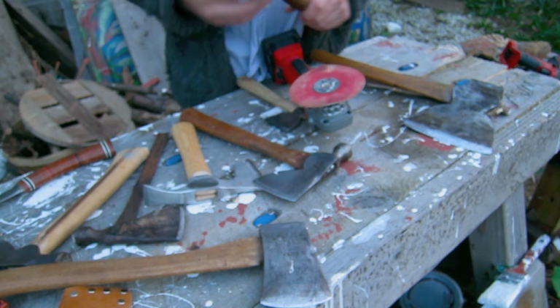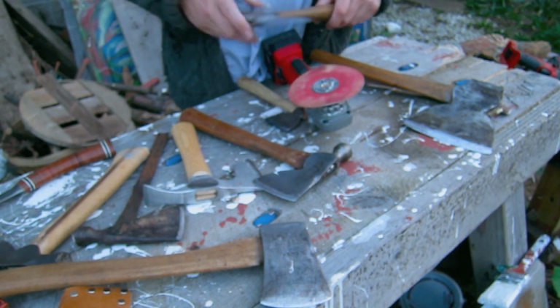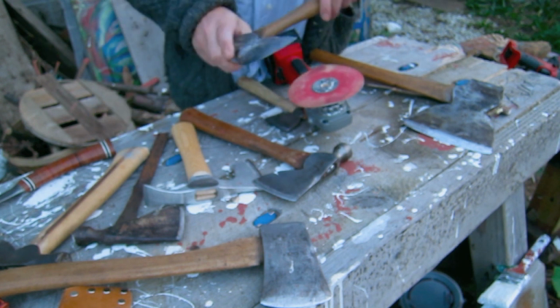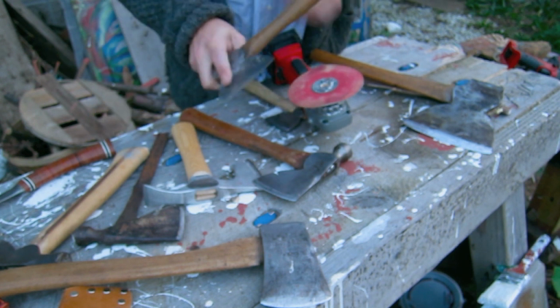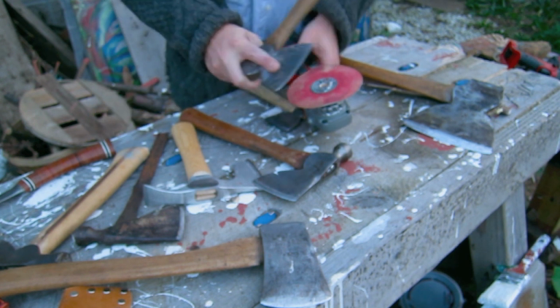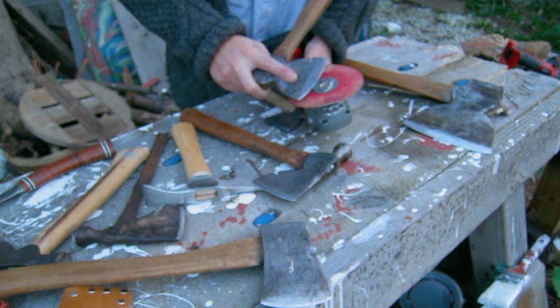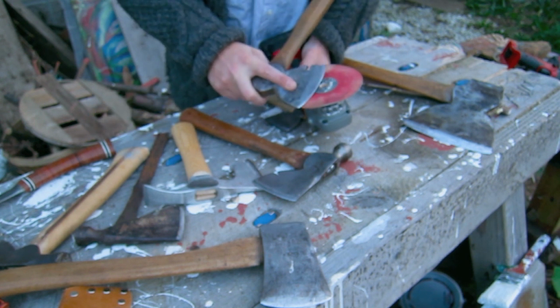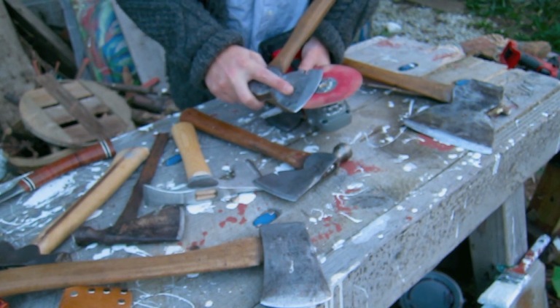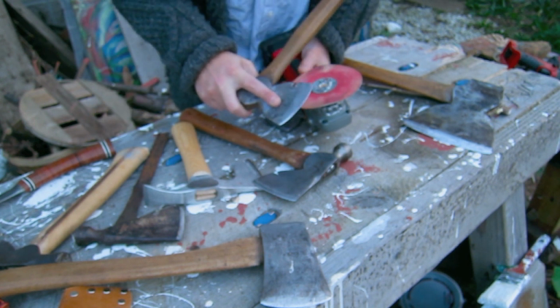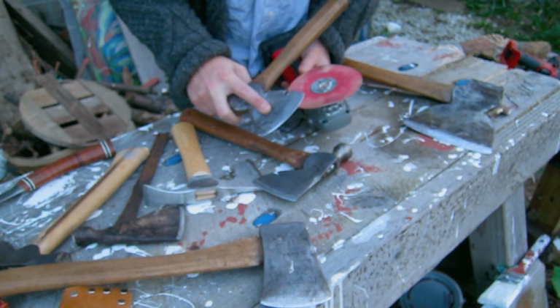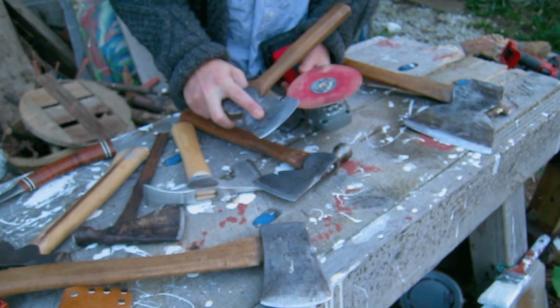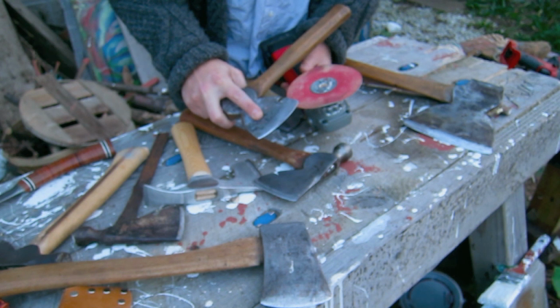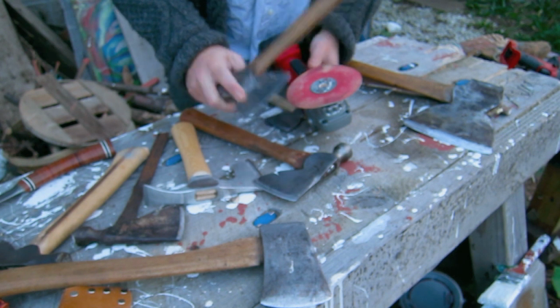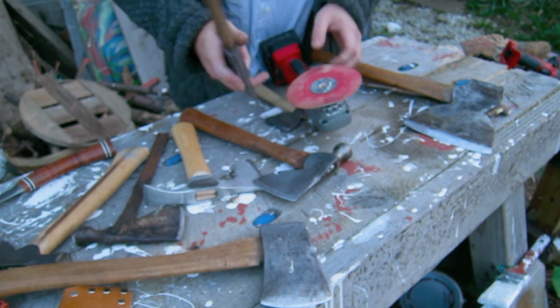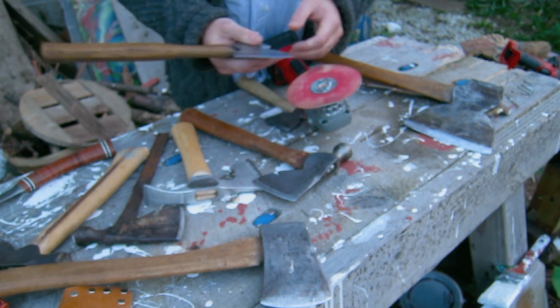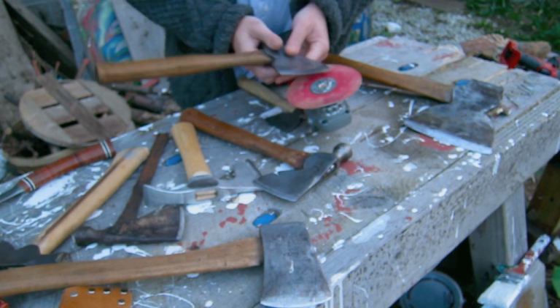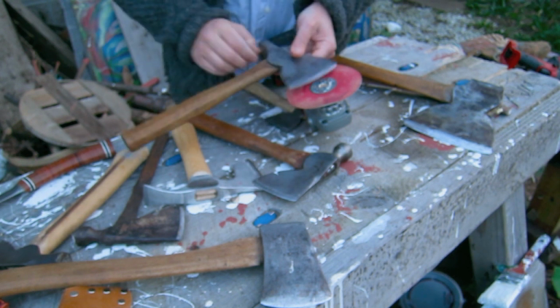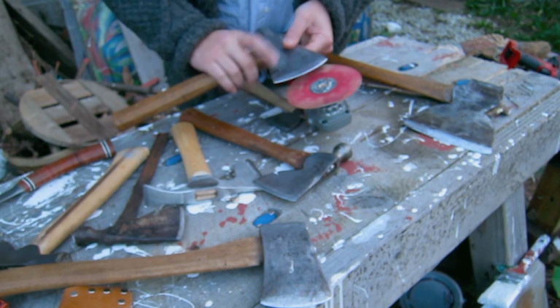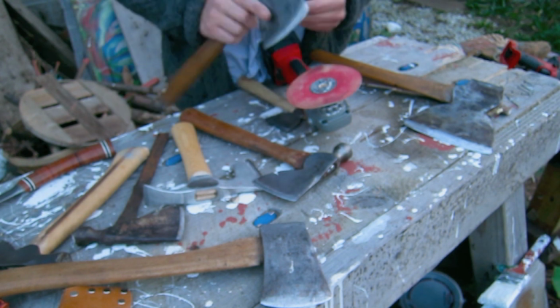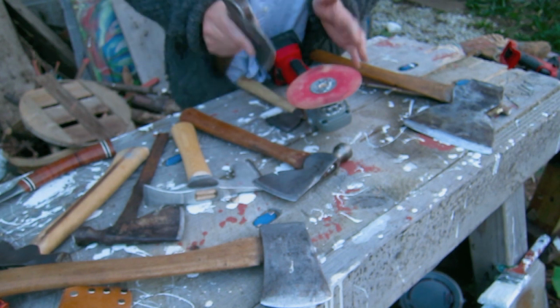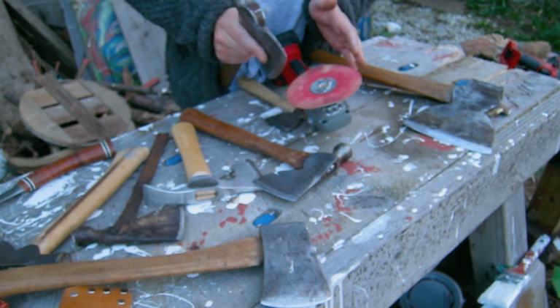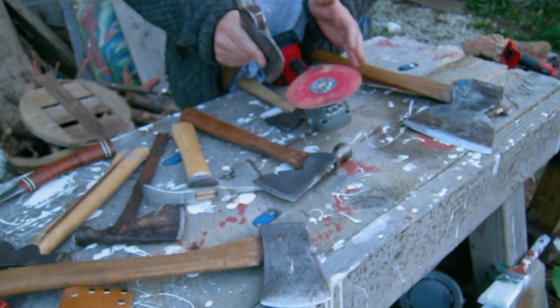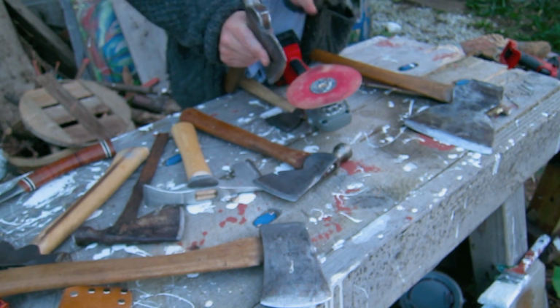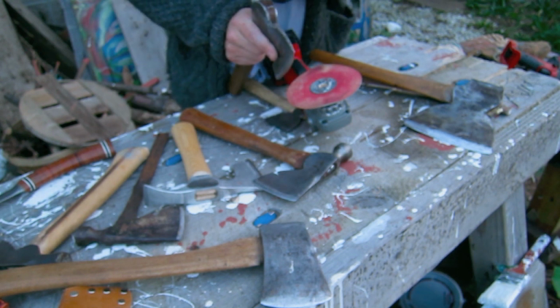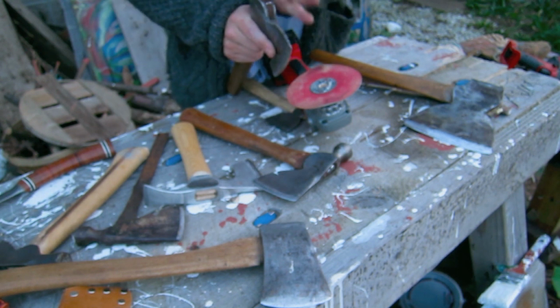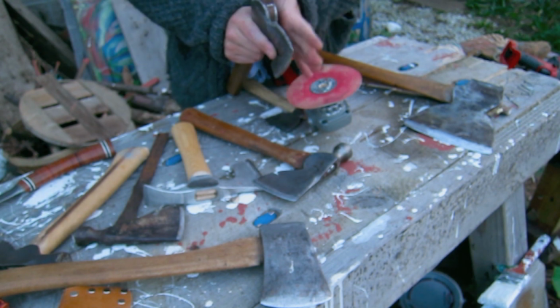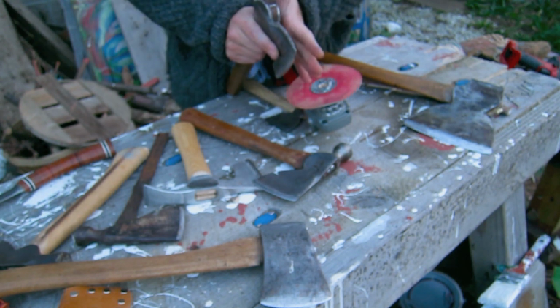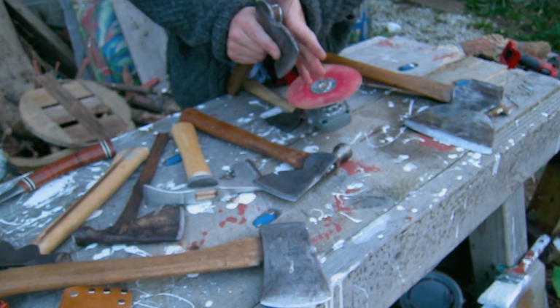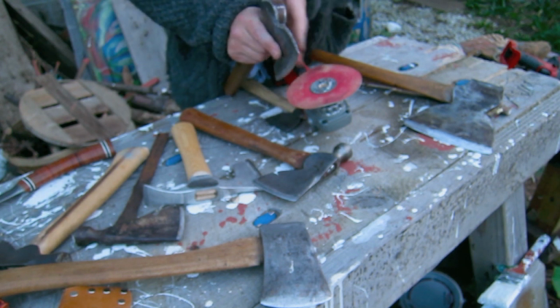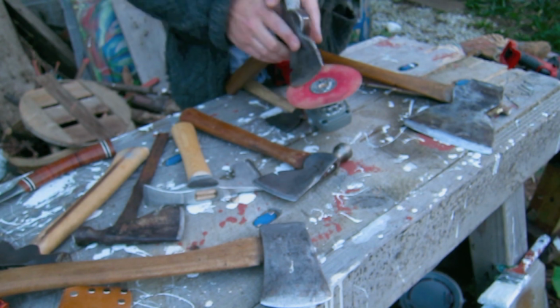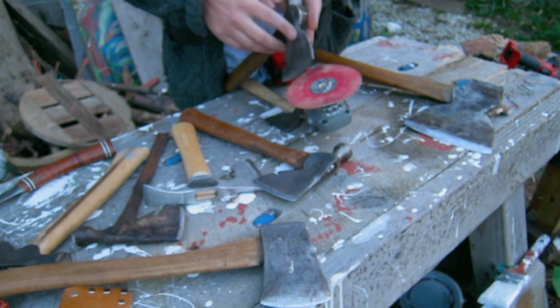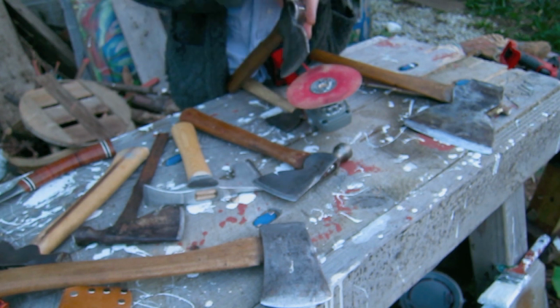When you go to the other side you do this. Since I'm right-handed, I want the bevel side to be as flat as I can get it, and I want it to come over more like this.